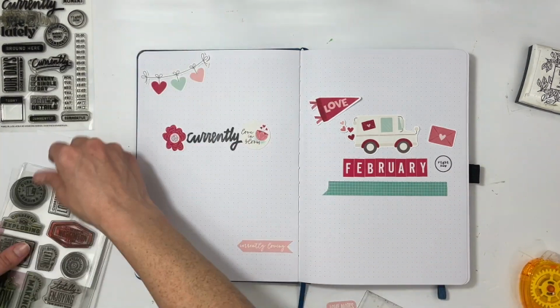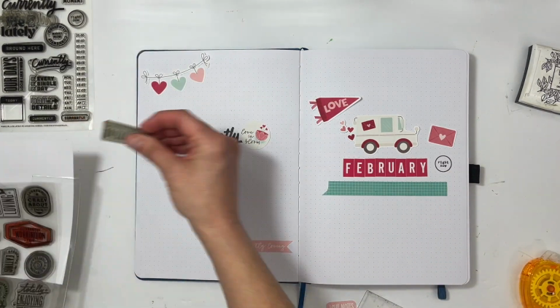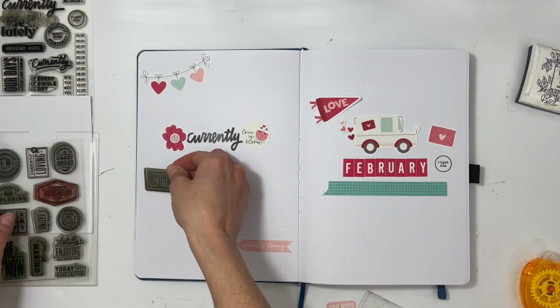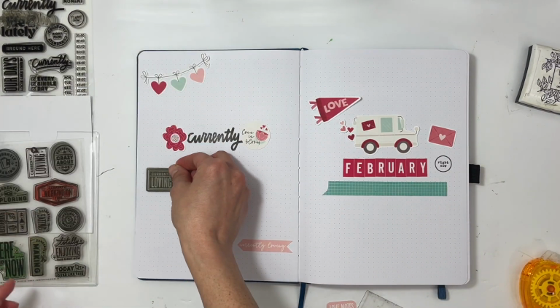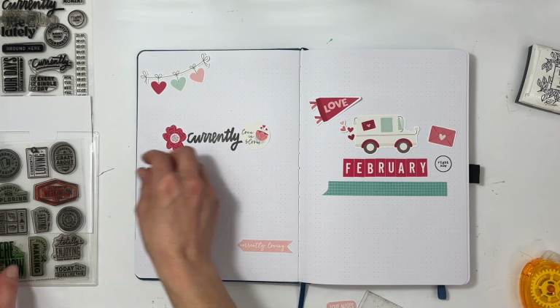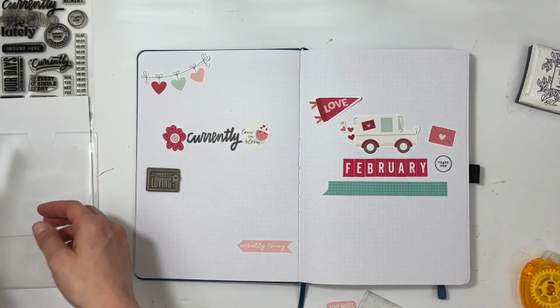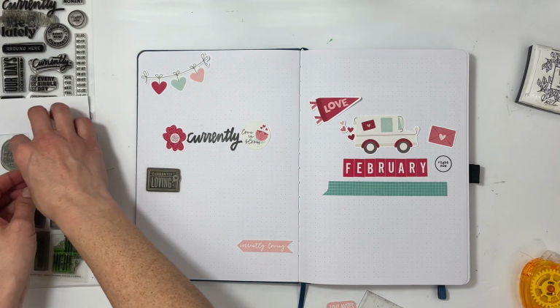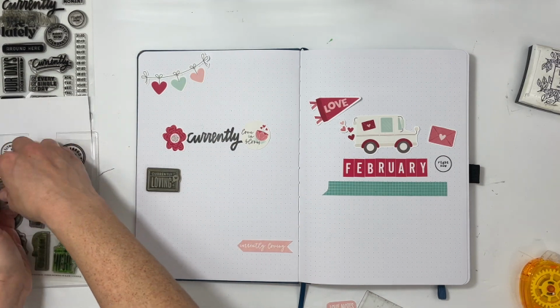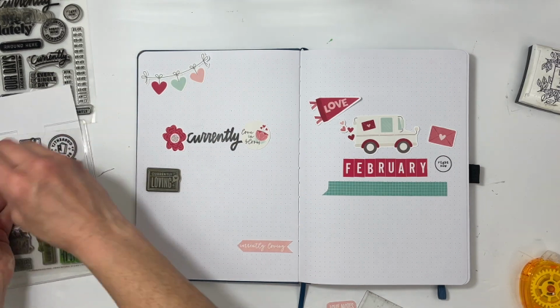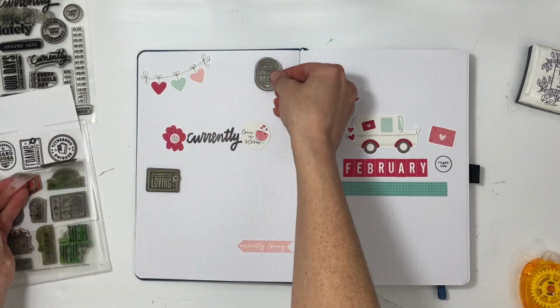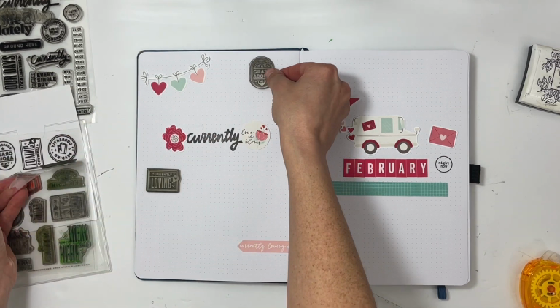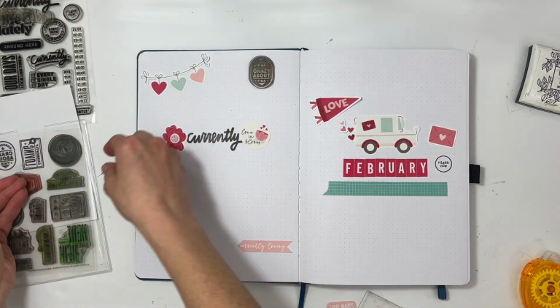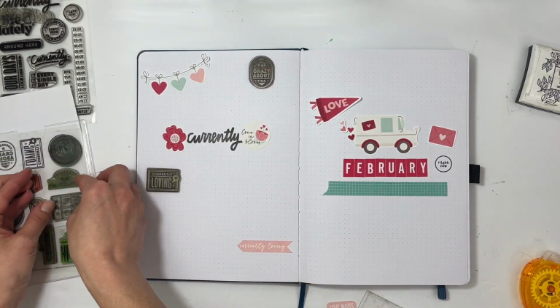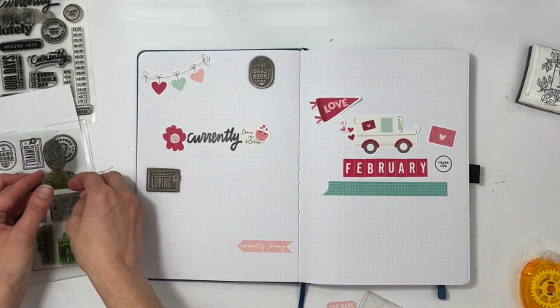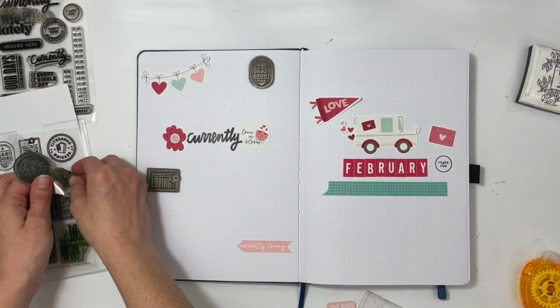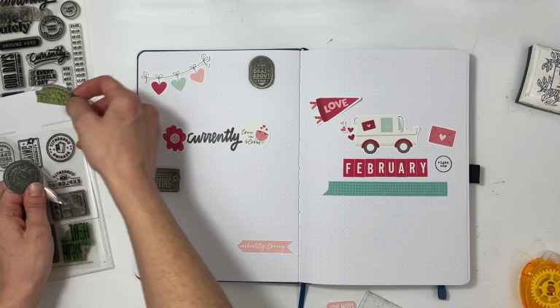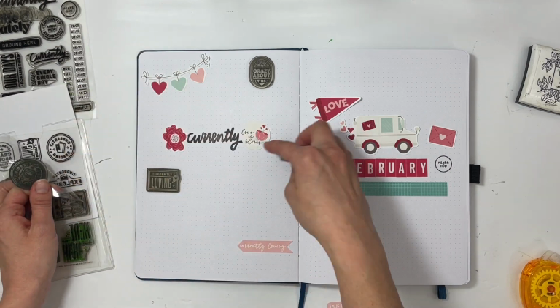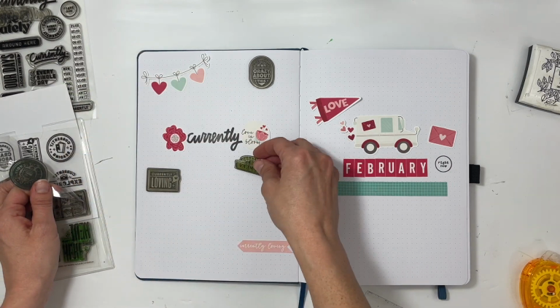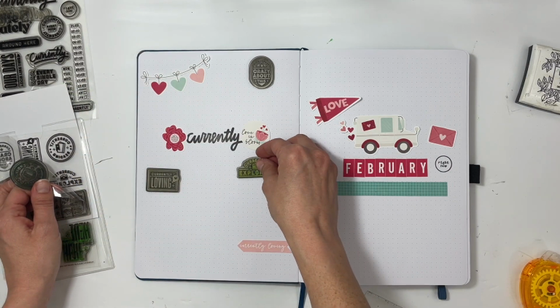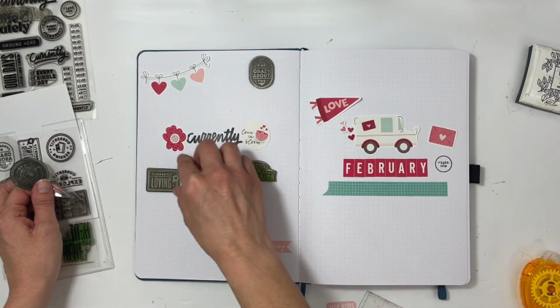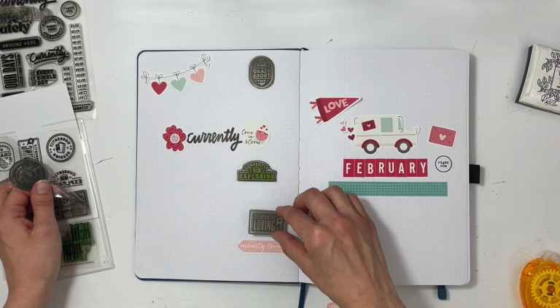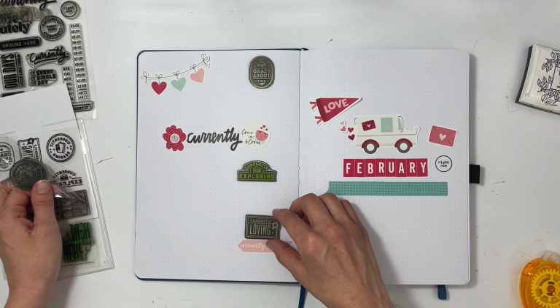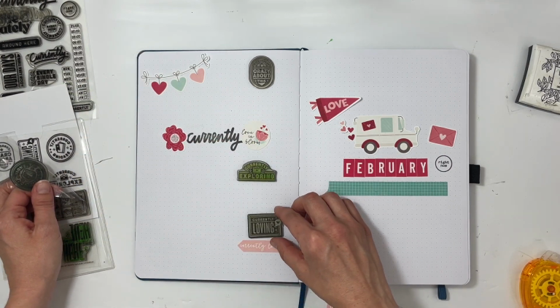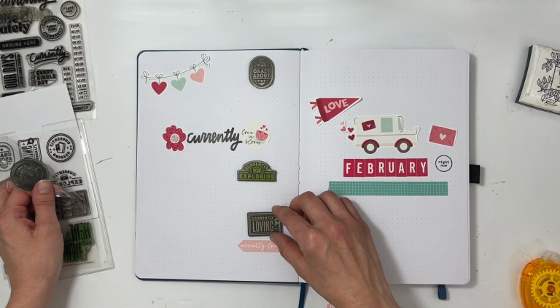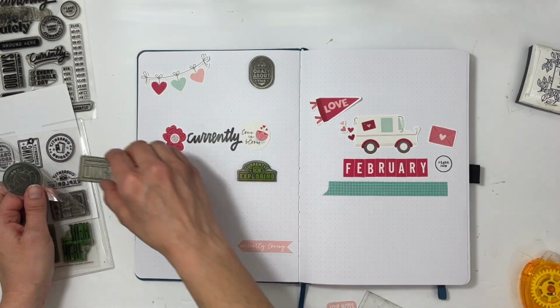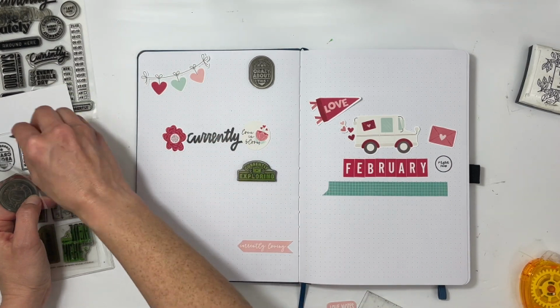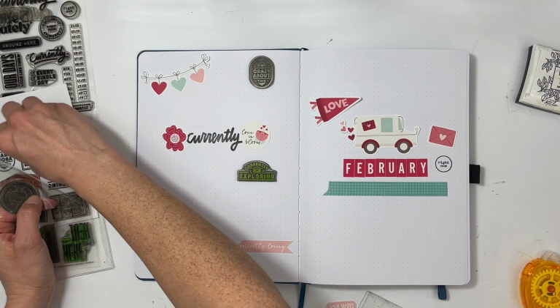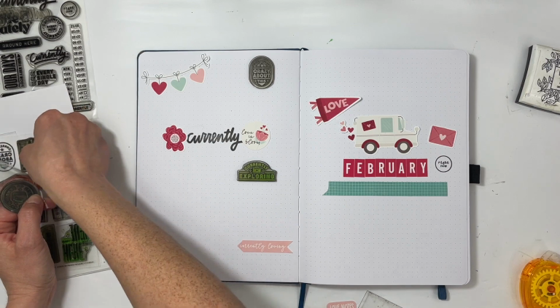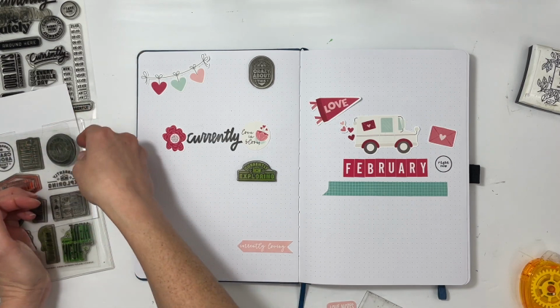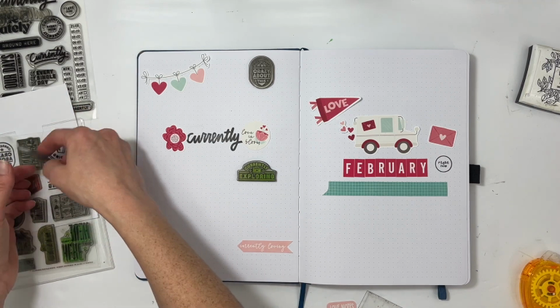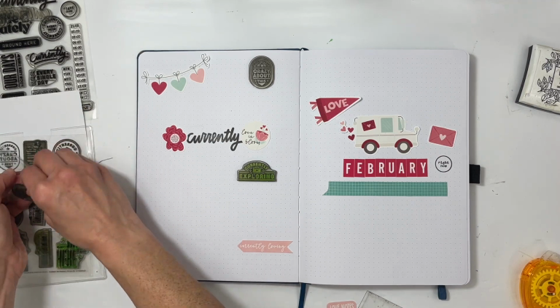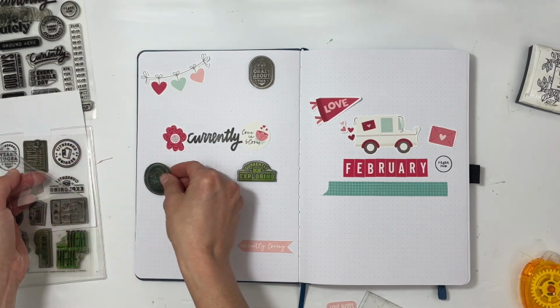I have 'love in bloom,' a really pretty bright pink flower on the left-hand side, and then a different kind of flower on the right. Now I'll start figuring out the placement for the different currently prompts.